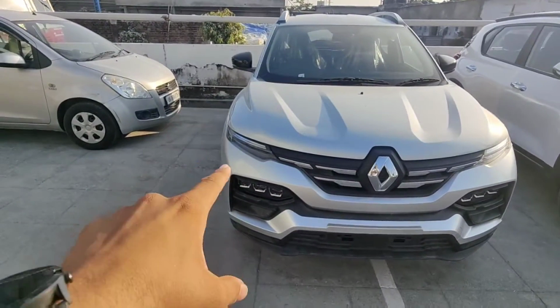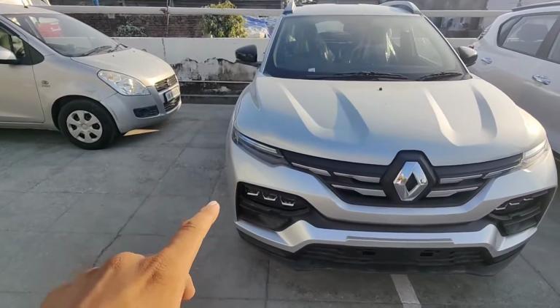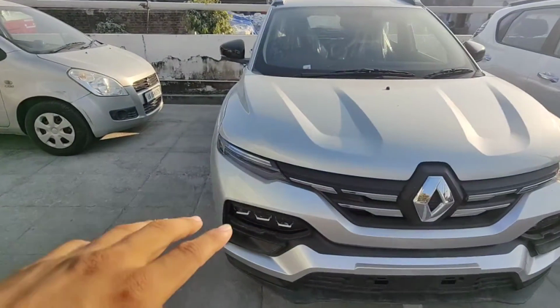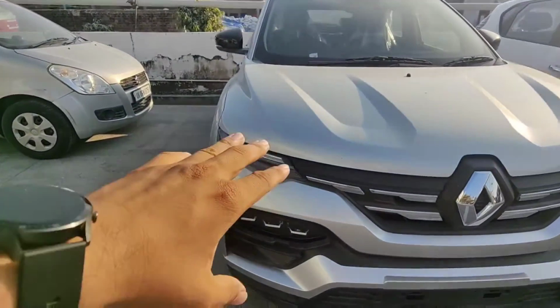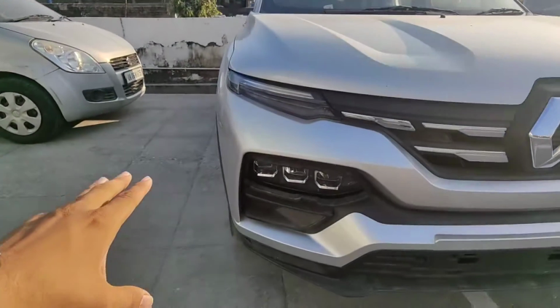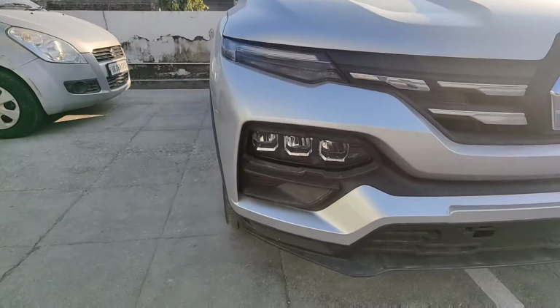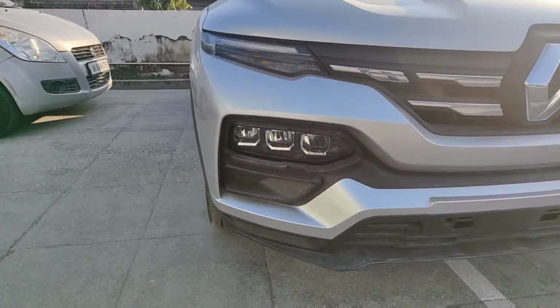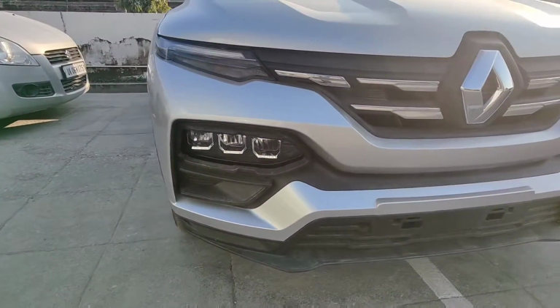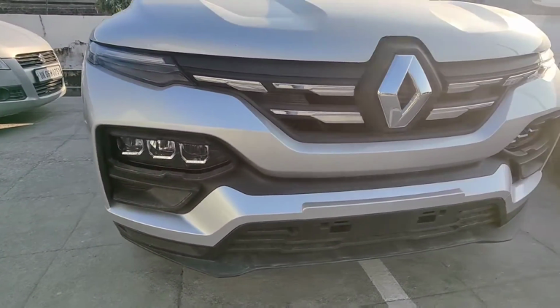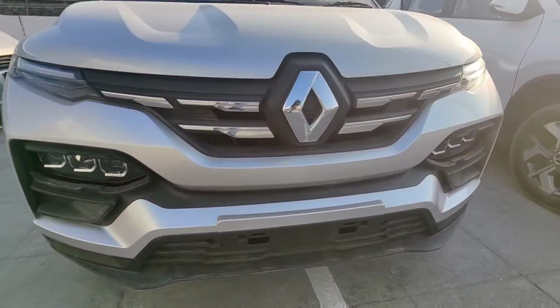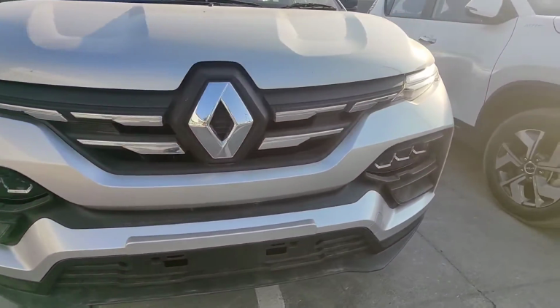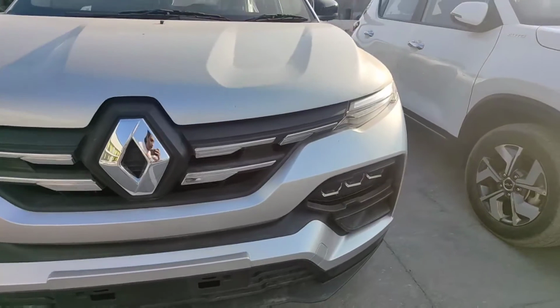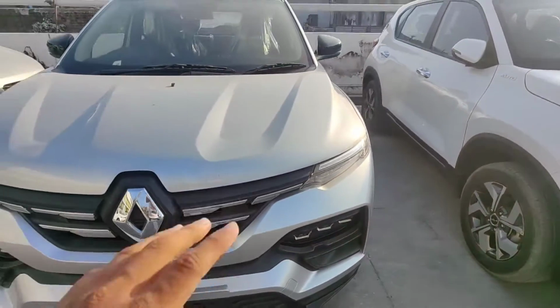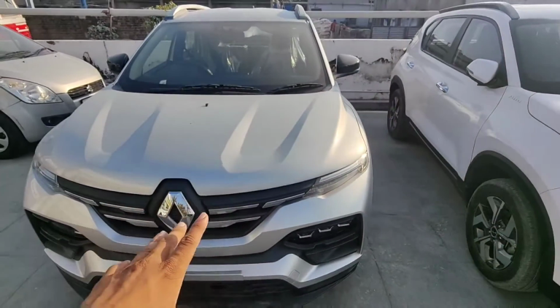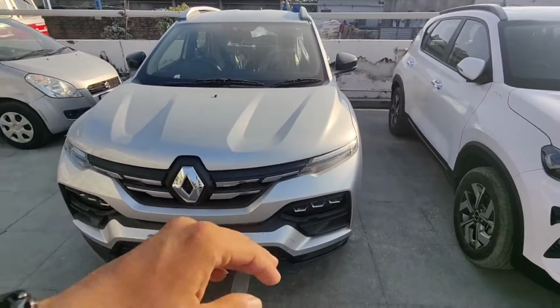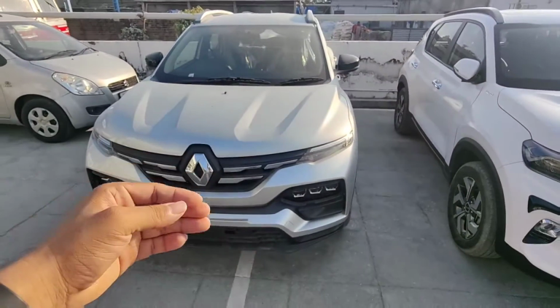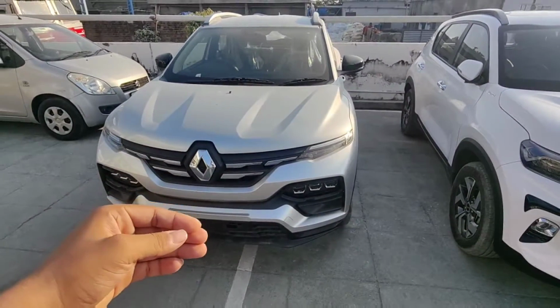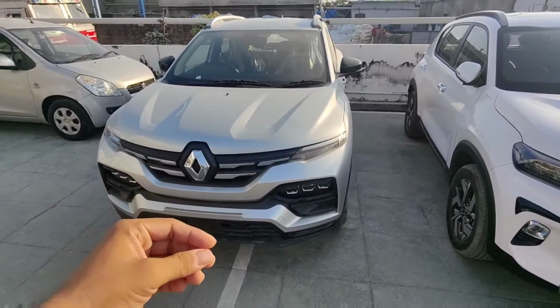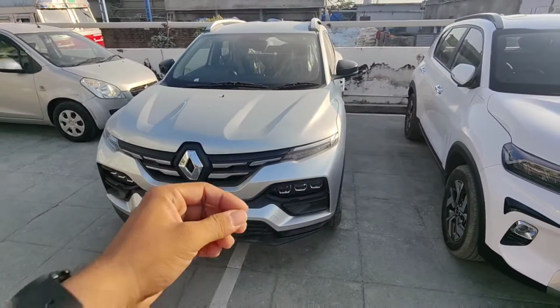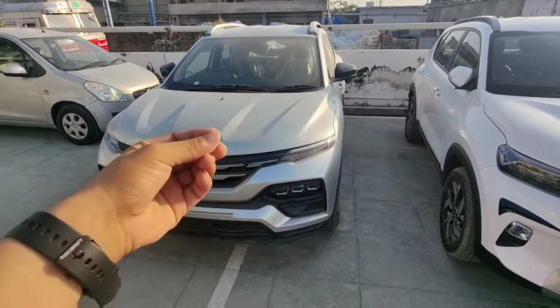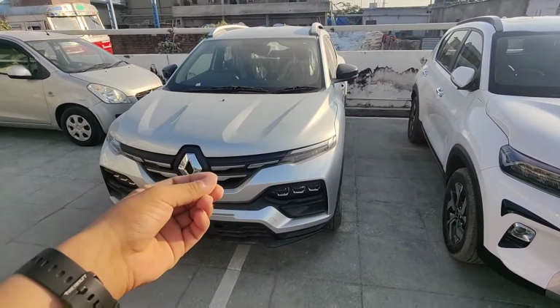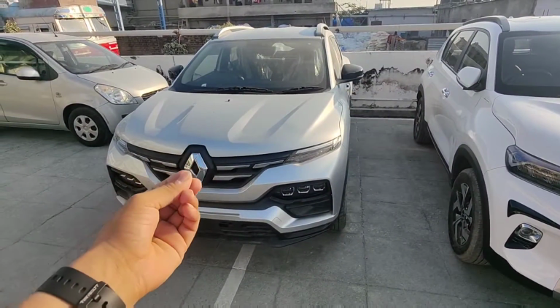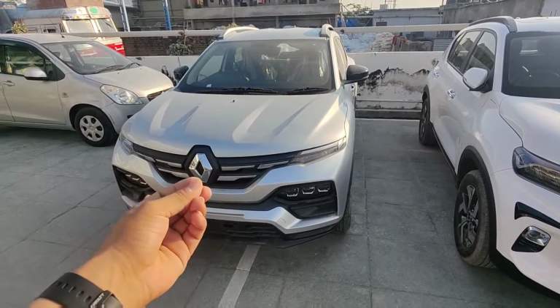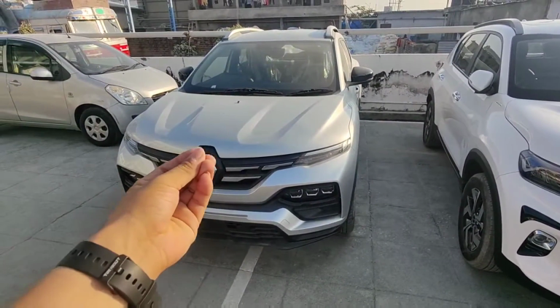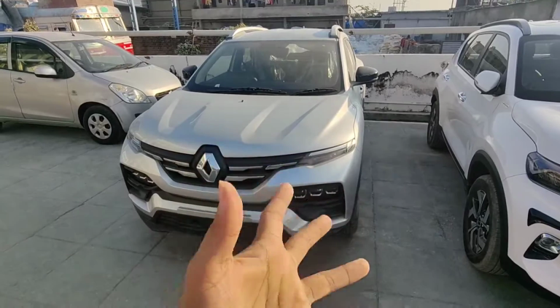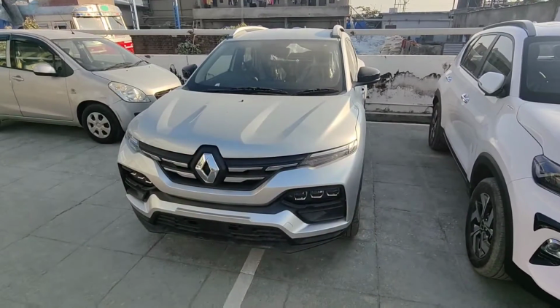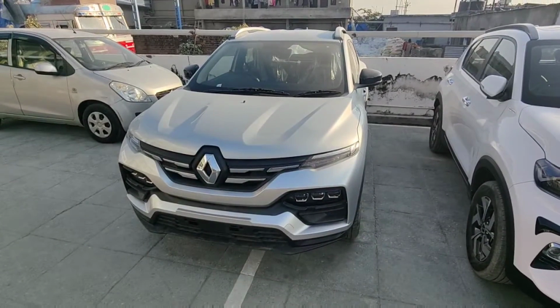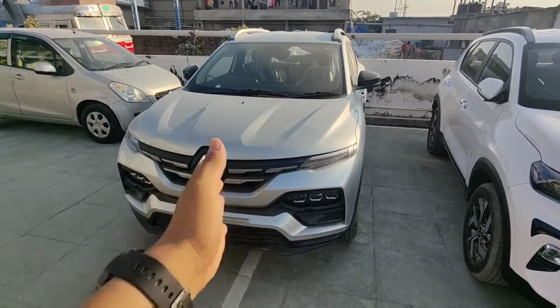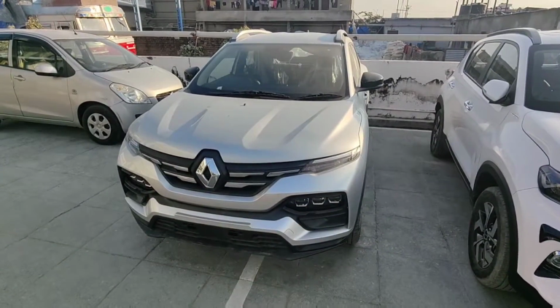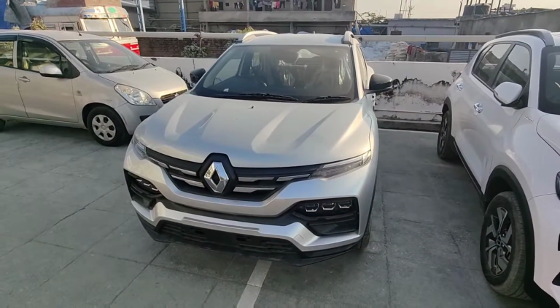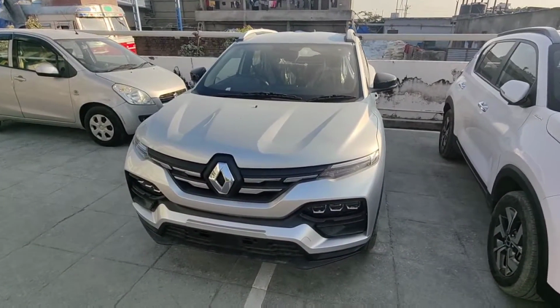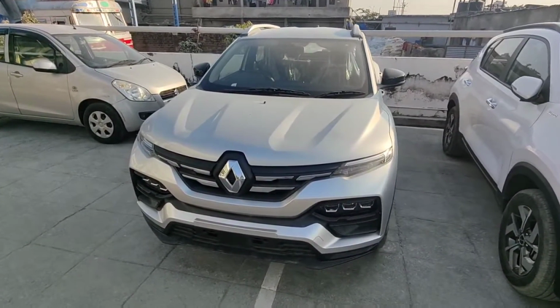In the Kiger, the lighting setup is proper LED. The indicator is halogen, but the rest of everything you get in LED. Even if you don't have the top model — the second top model, the optional variant, or the RXT — you will still get the LED setup.